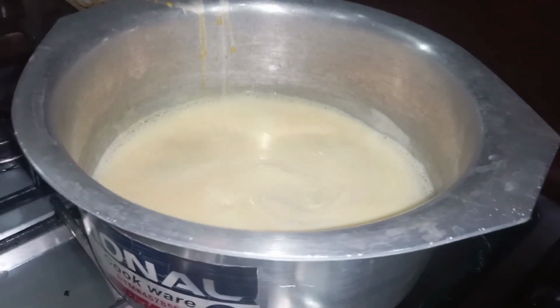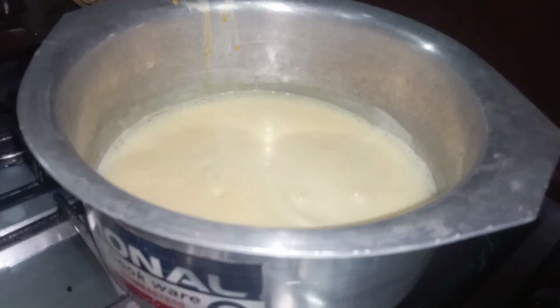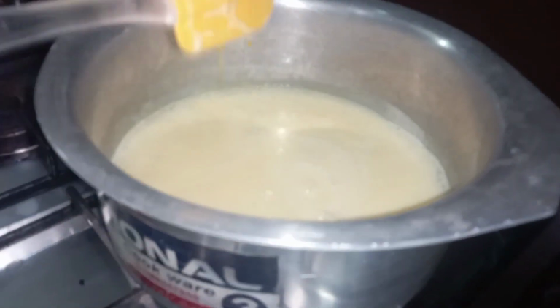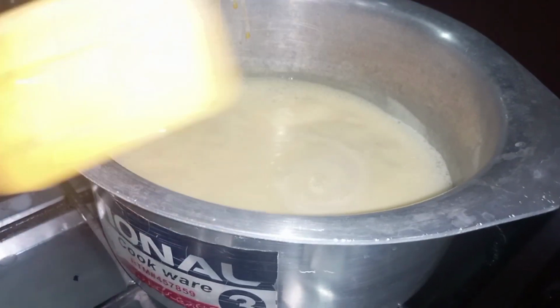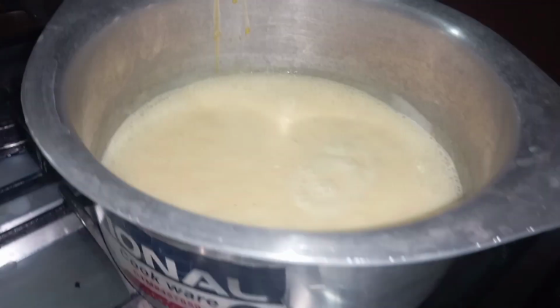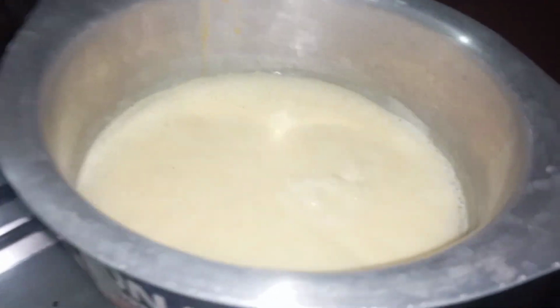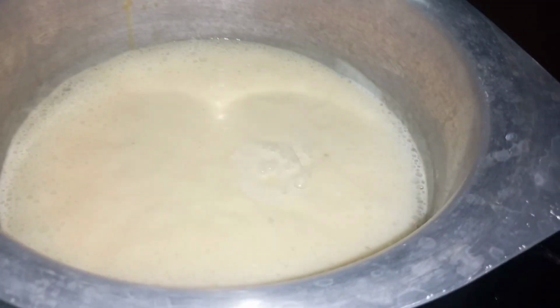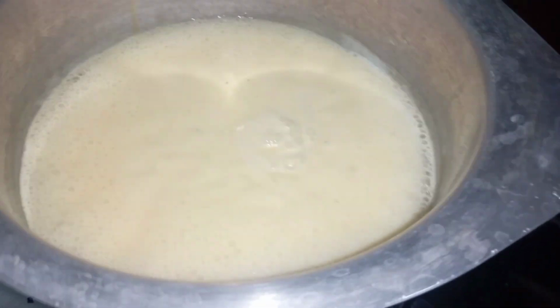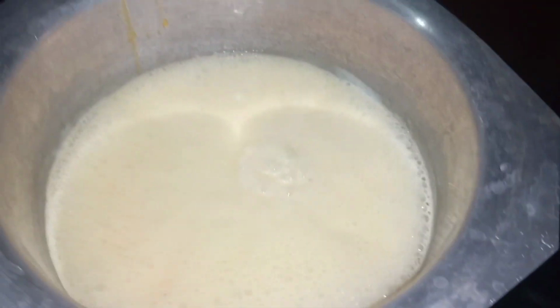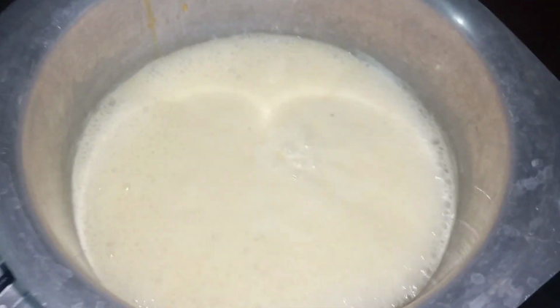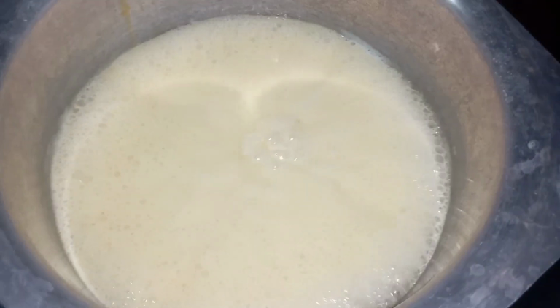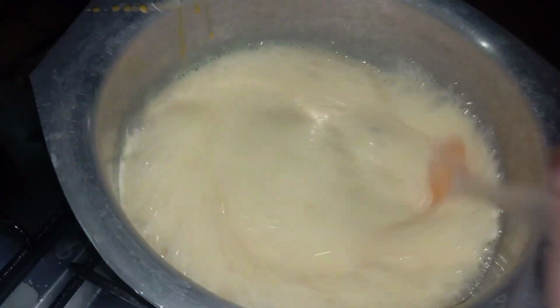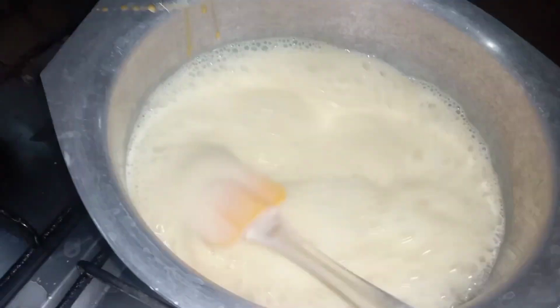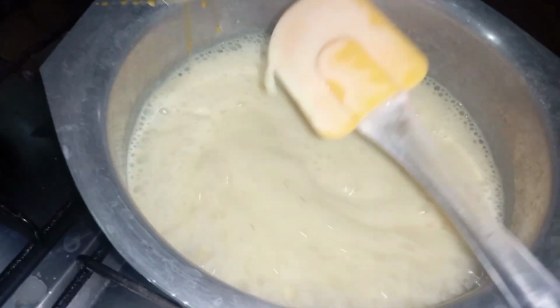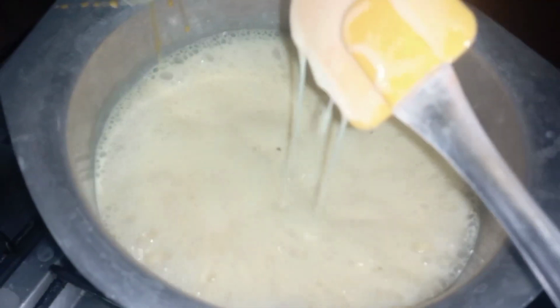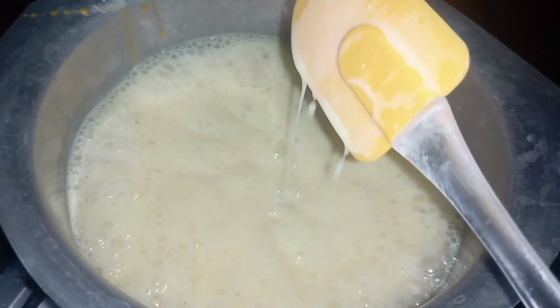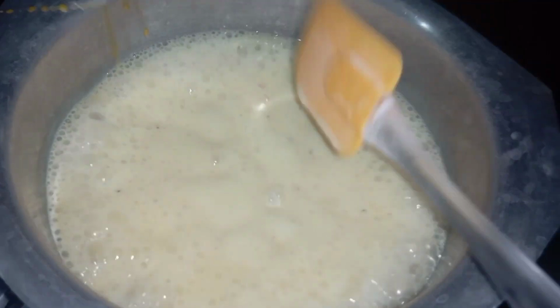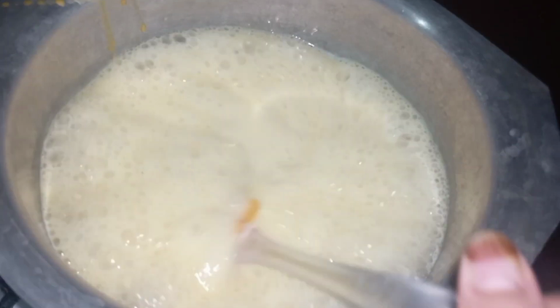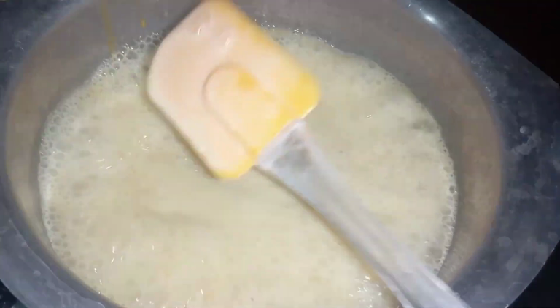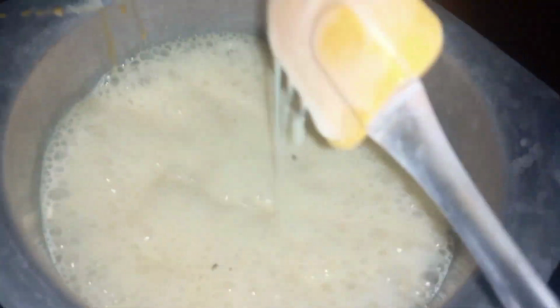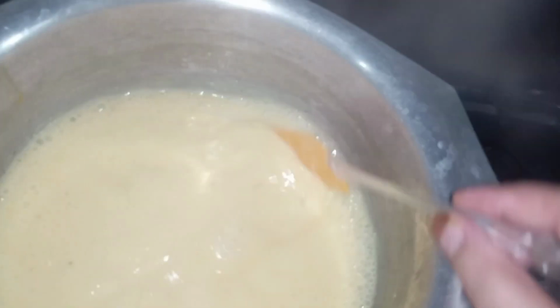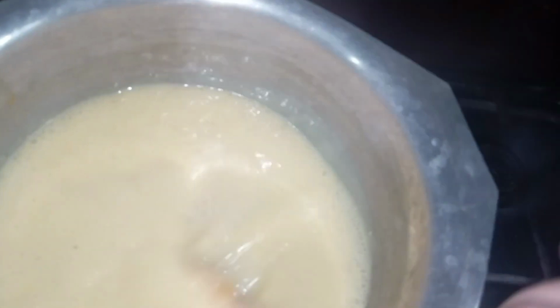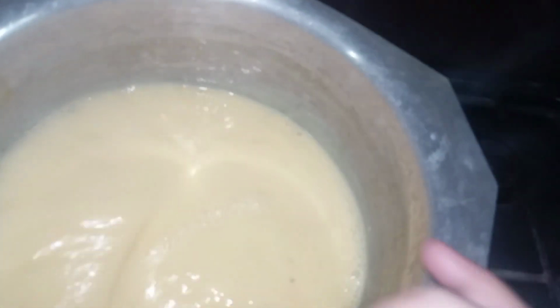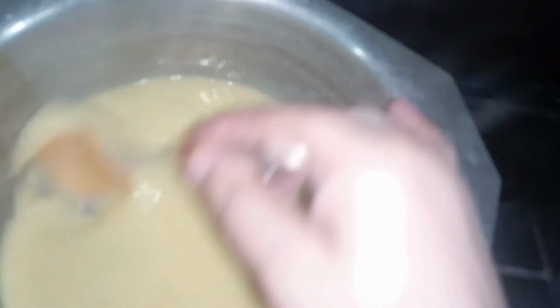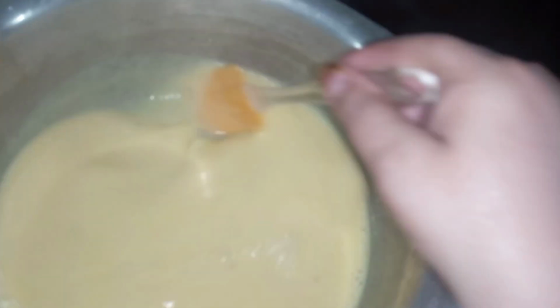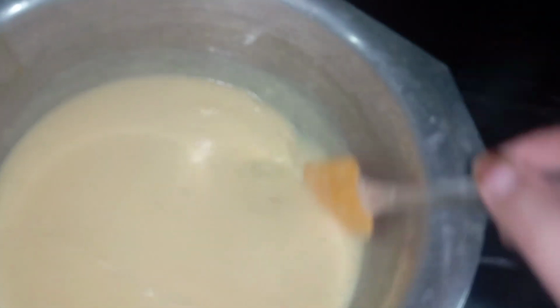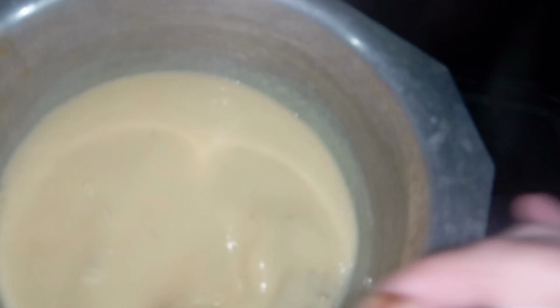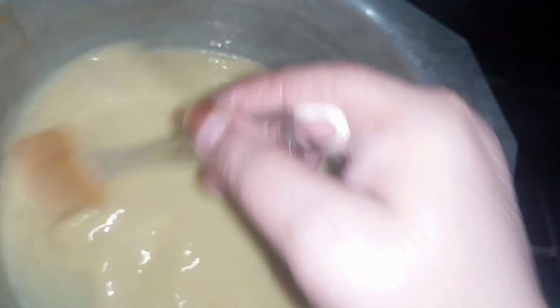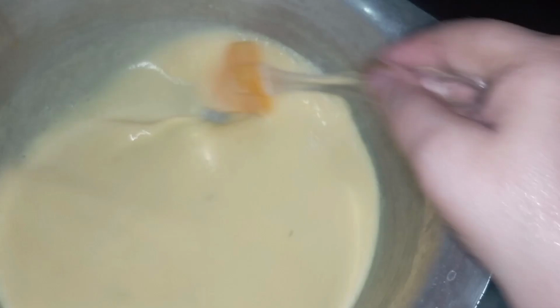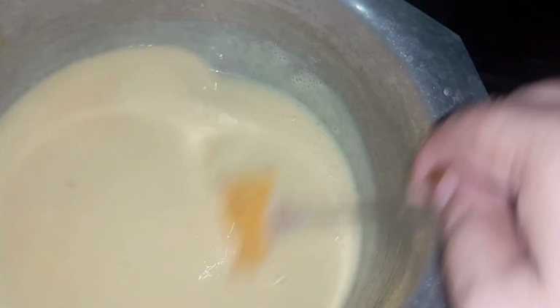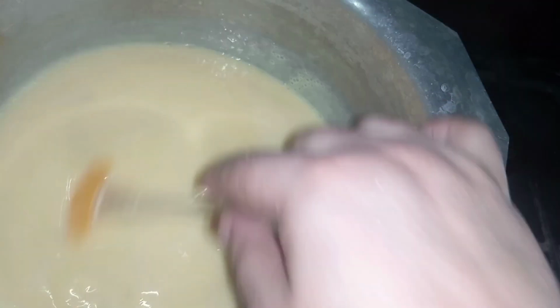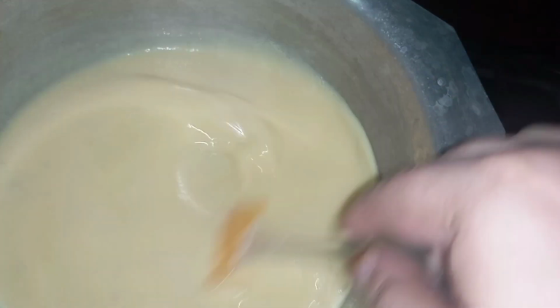You can see the first boil is coming at this point. We will increase the flame slightly so the heat builds up quickly. We need to wait for 3 boils total before moving to the next step.